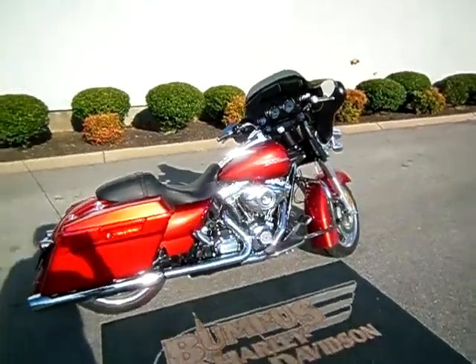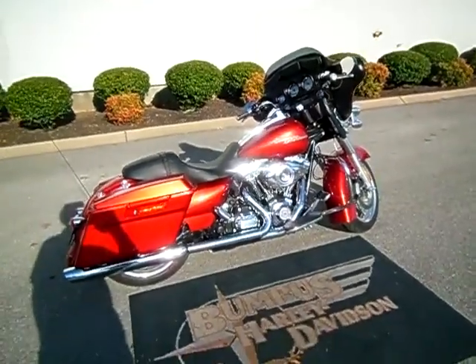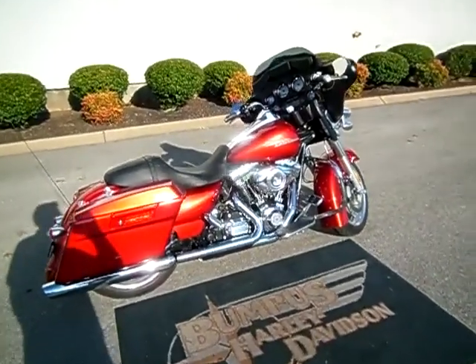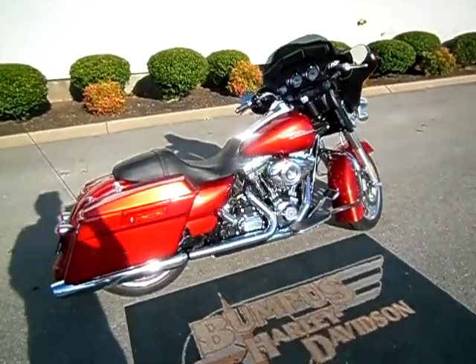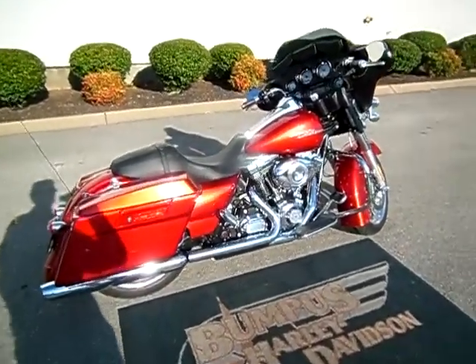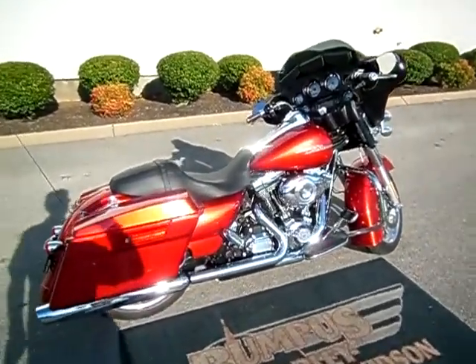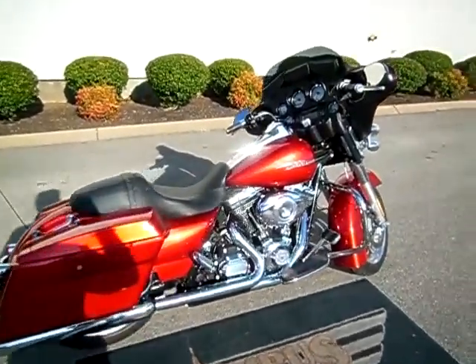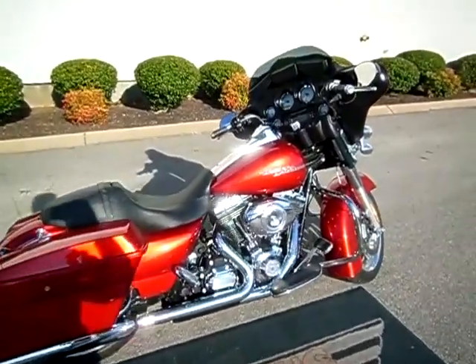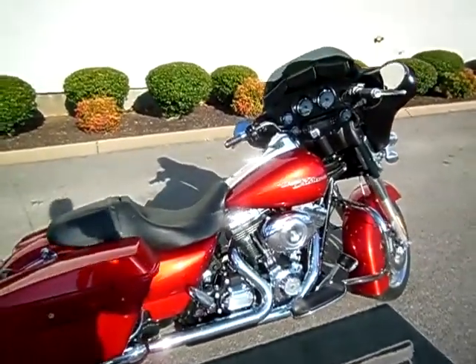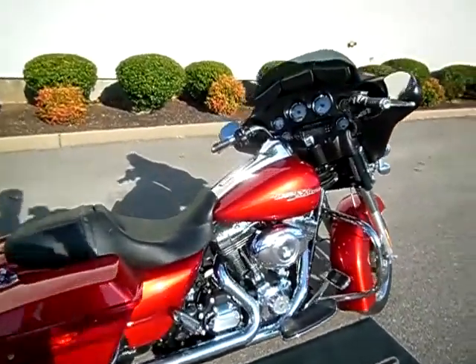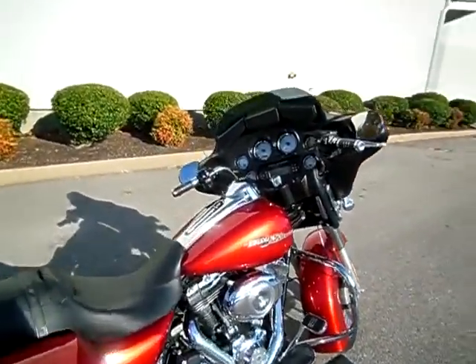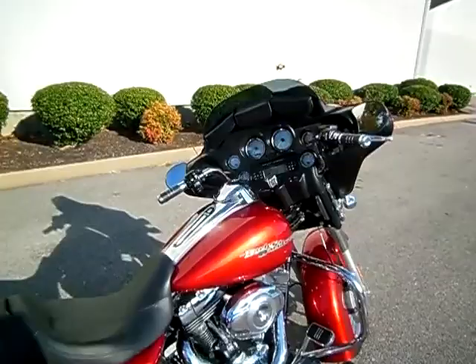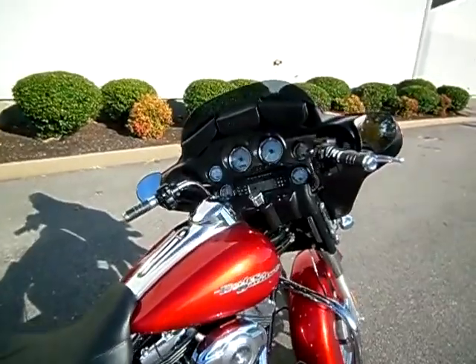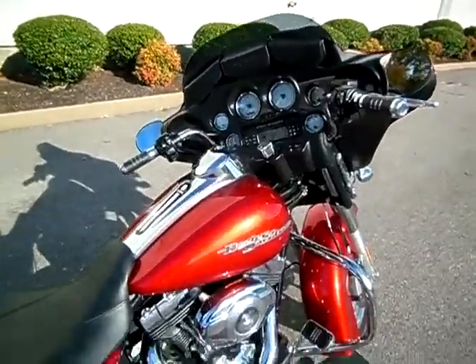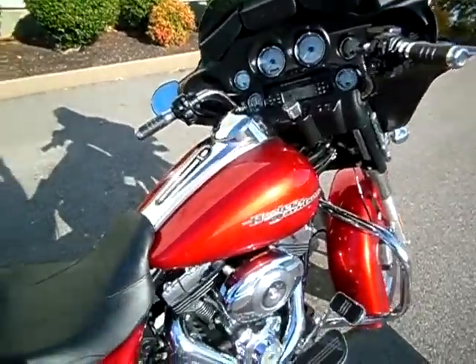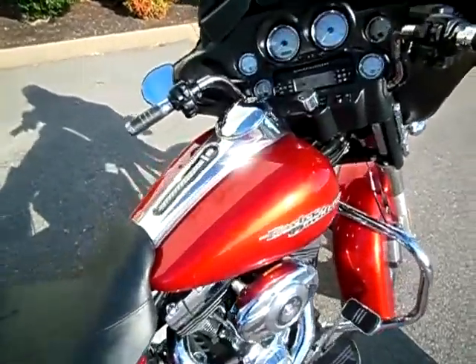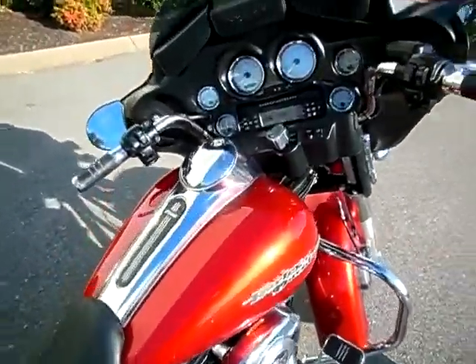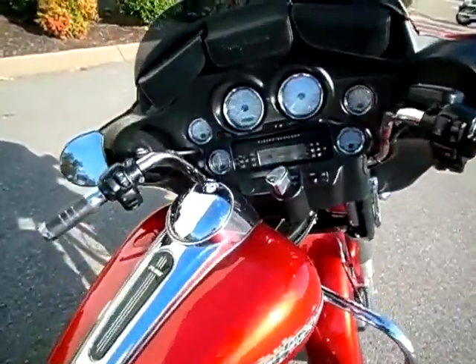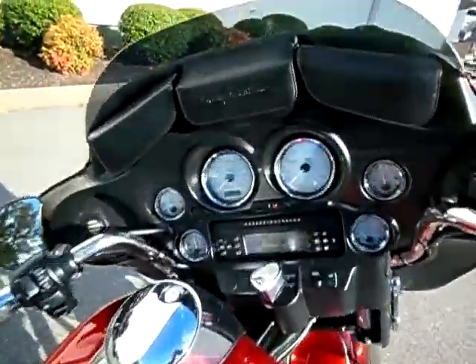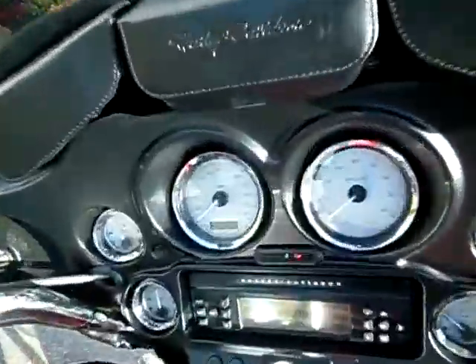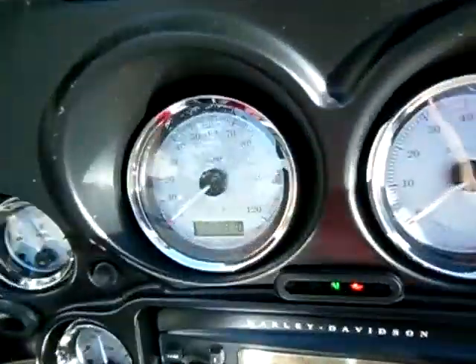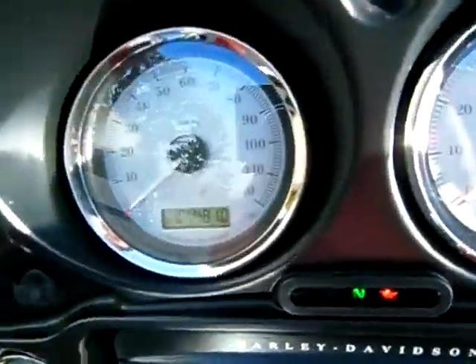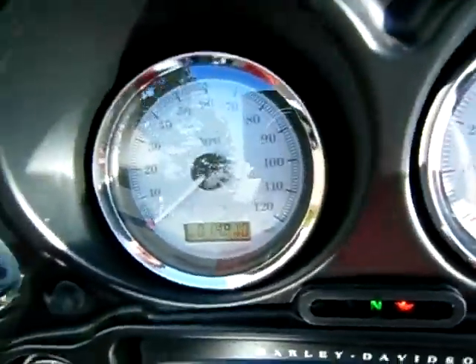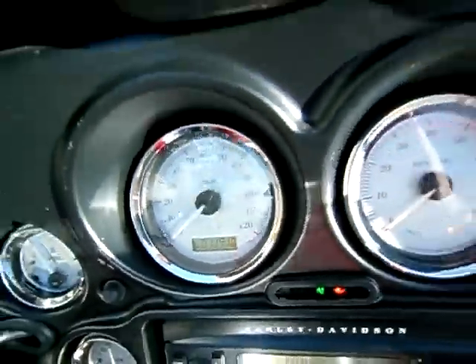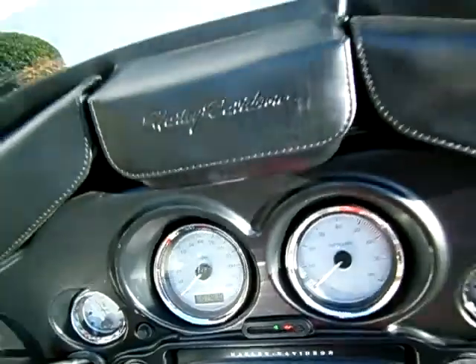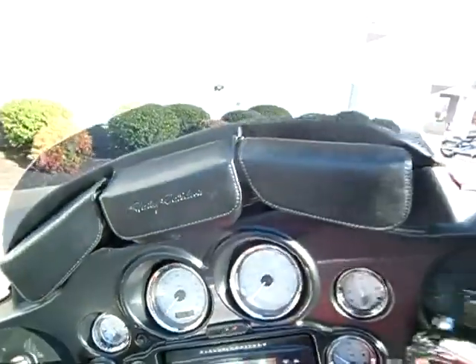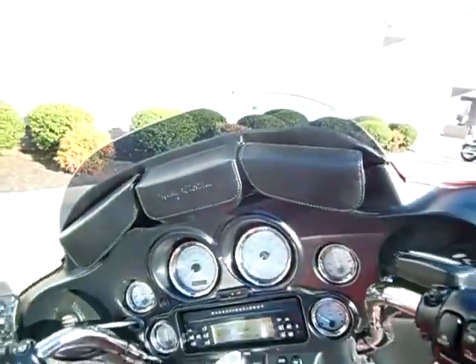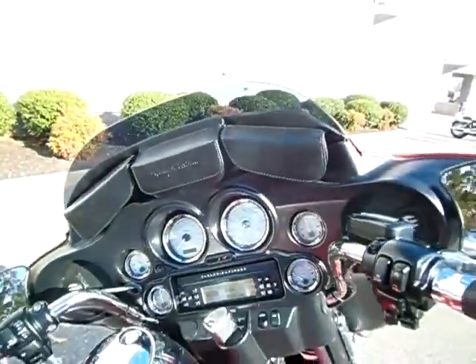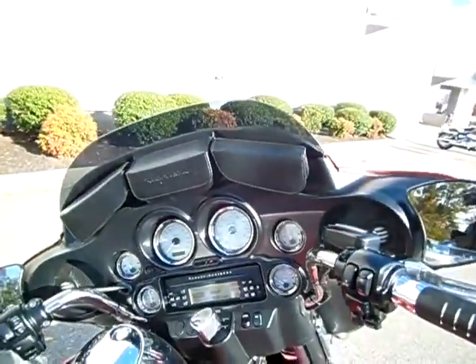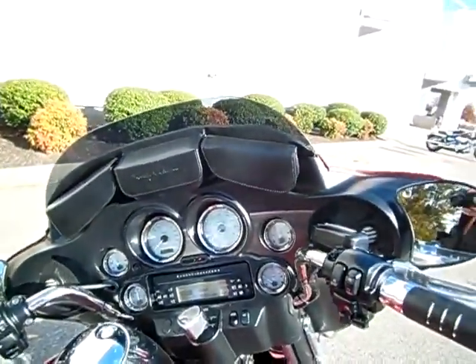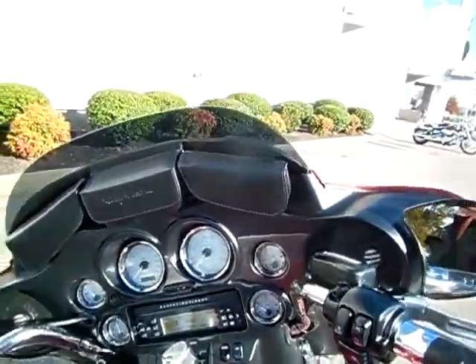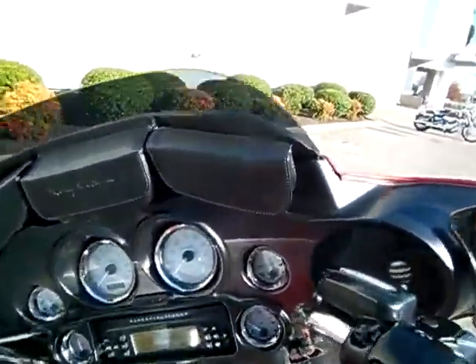Hey everyone, this is Greg, your internet sales guide down at the Murfreesboro location of Bumpass' Fine Family Dealerships. What we have here is a 2013 Ember Red Street Glide with only 14,810 miles on it and a ton of nice upgrades made to the motorcycle.